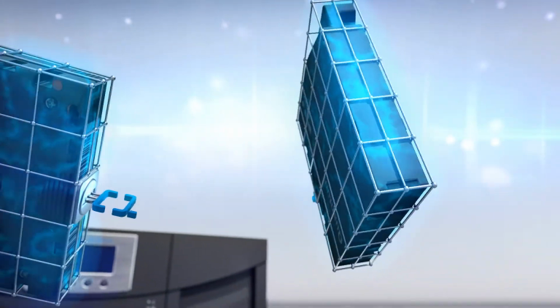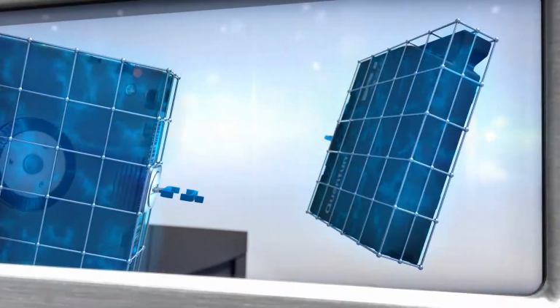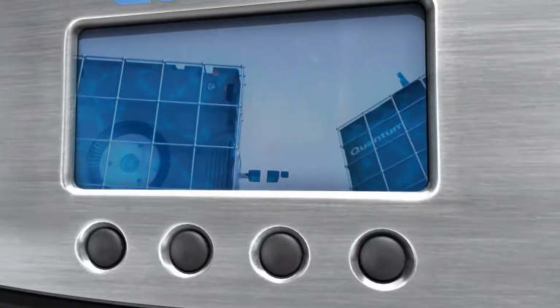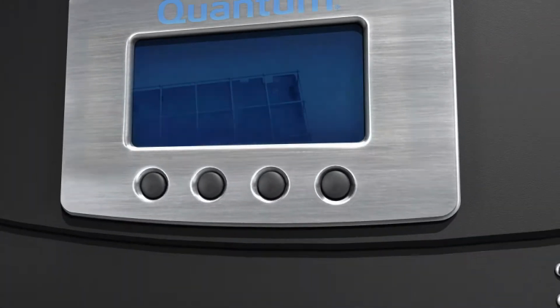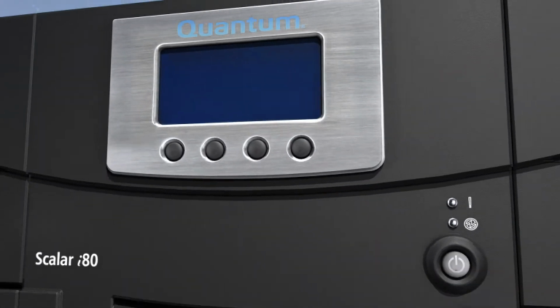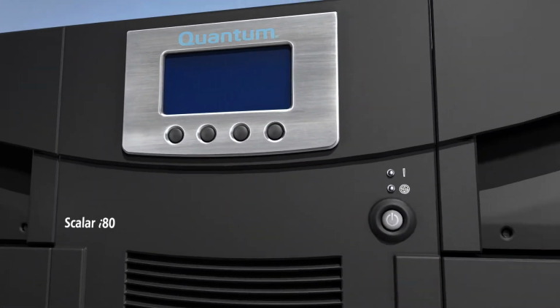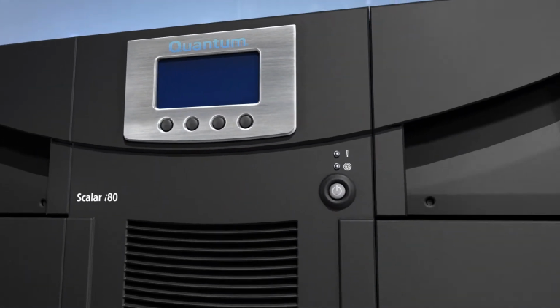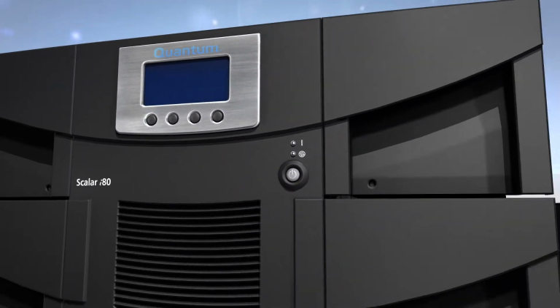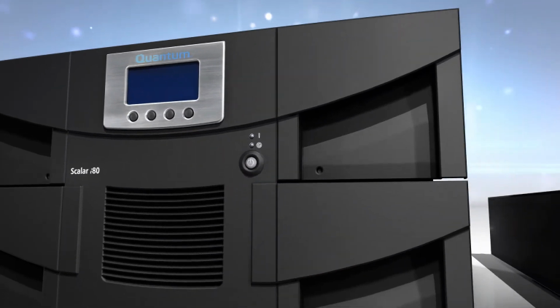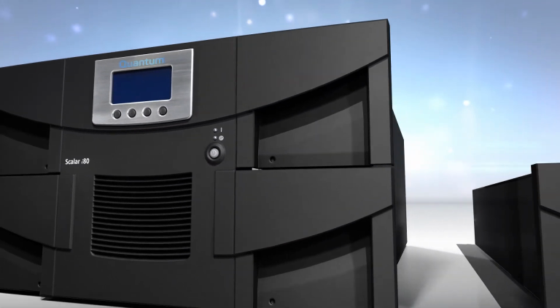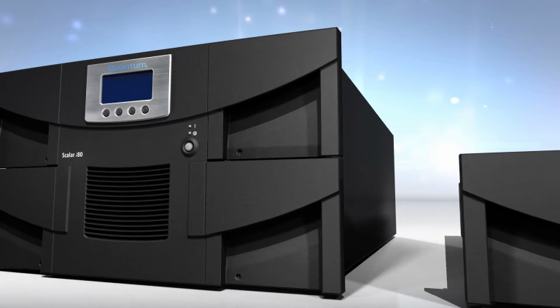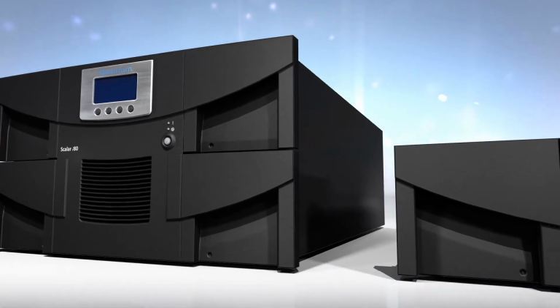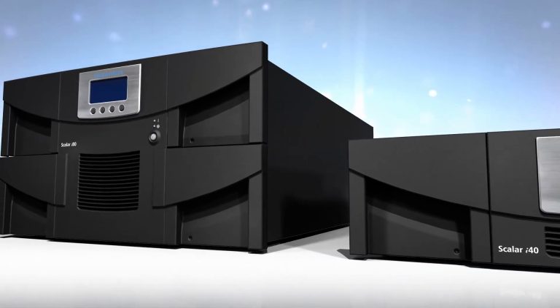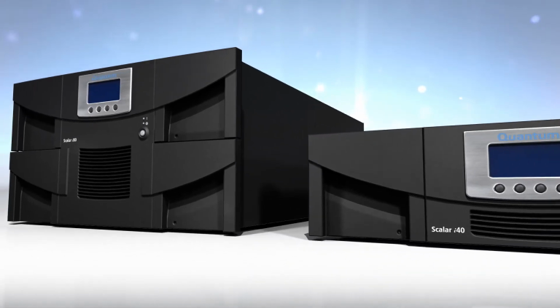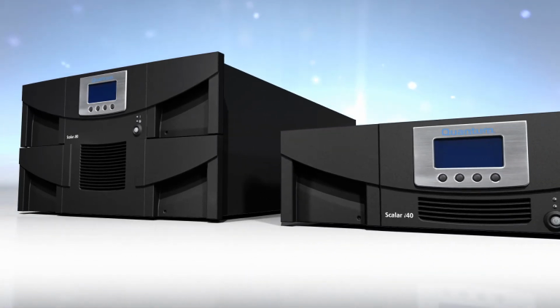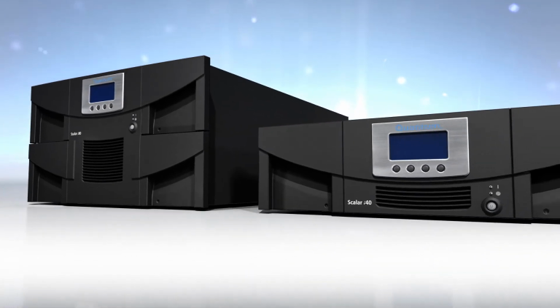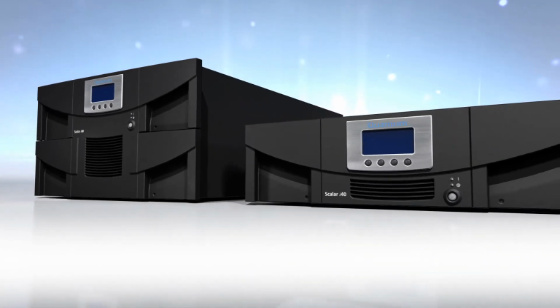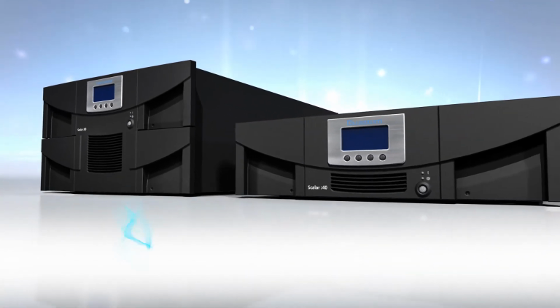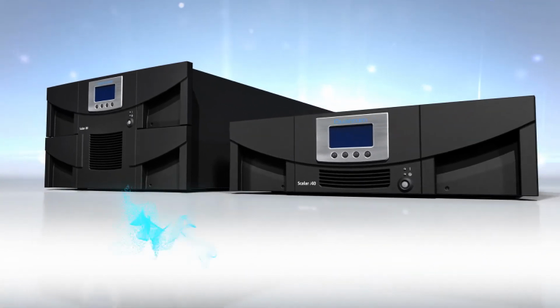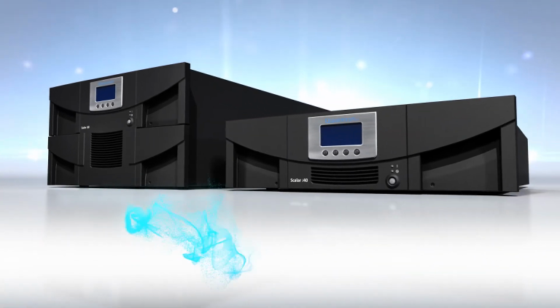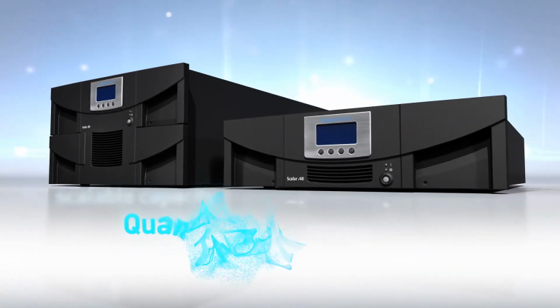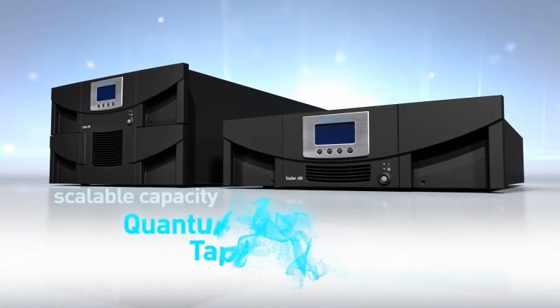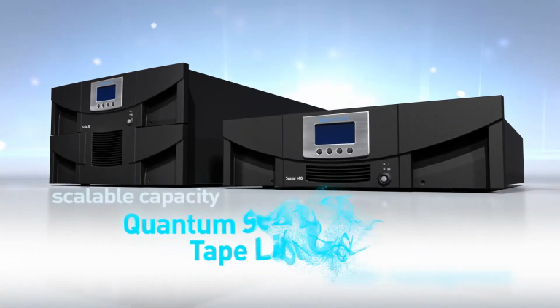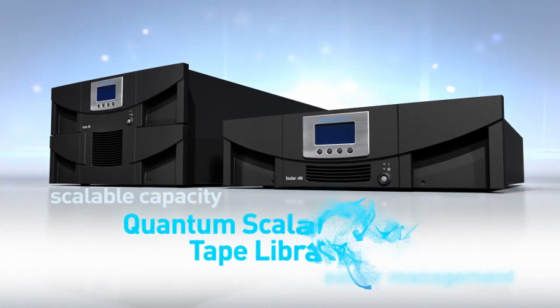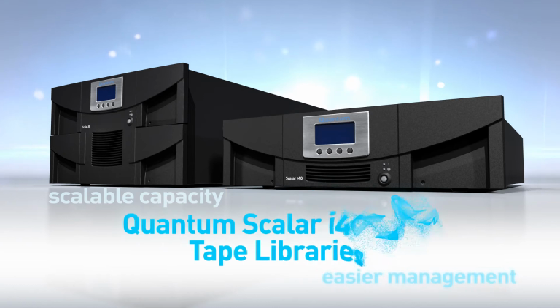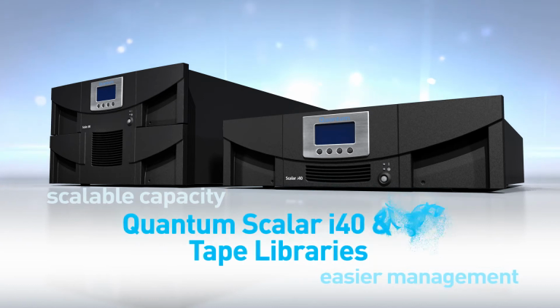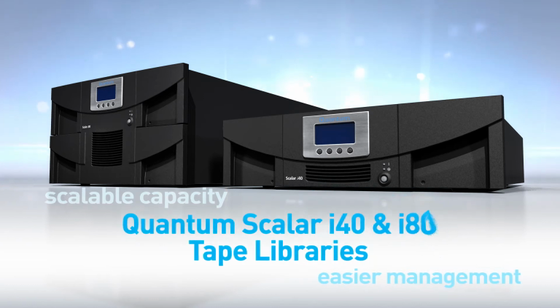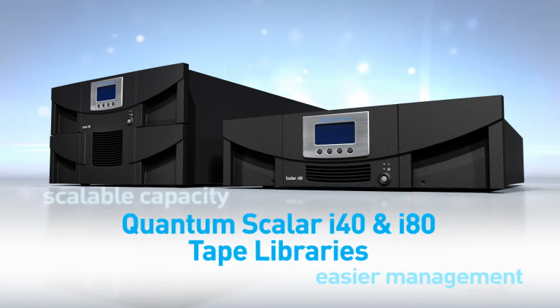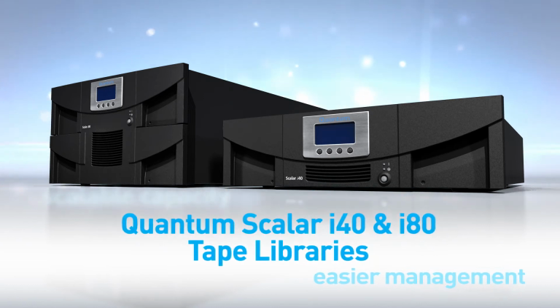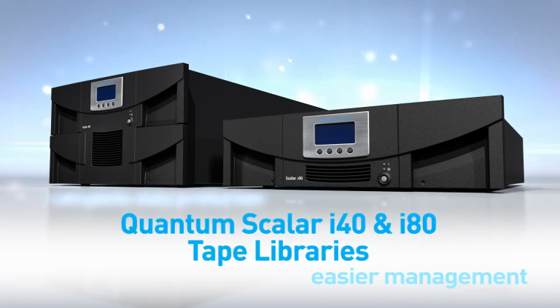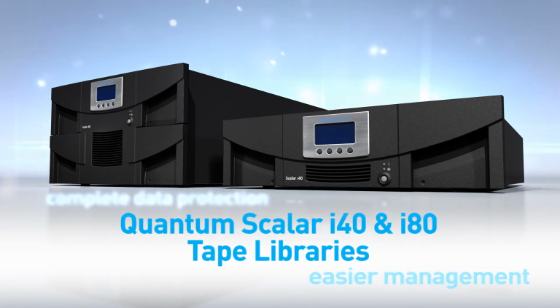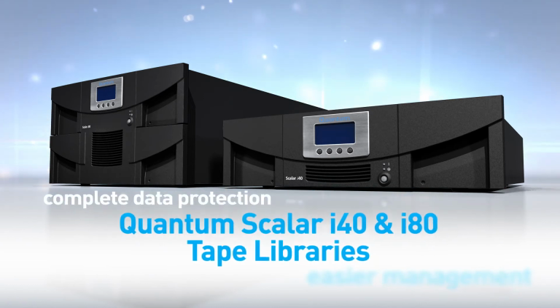The Quantum Scalar i40 and i80 series: more capacity, better scalability, easier management. It's the last word in safeguarding your data.